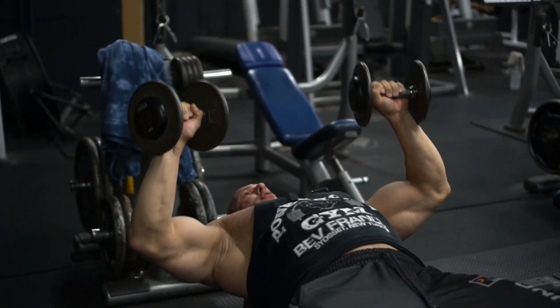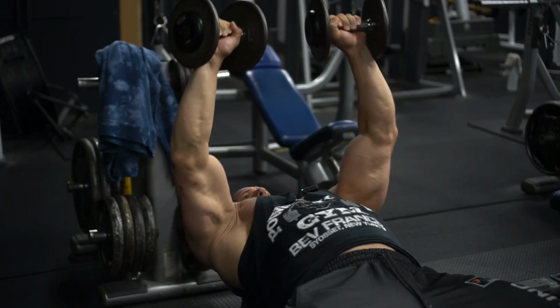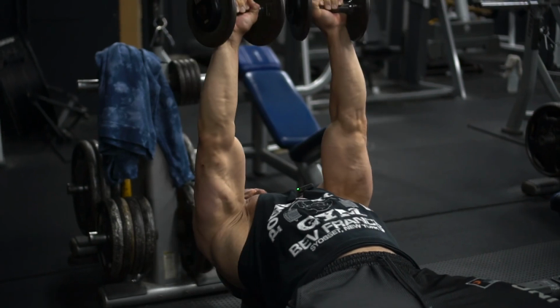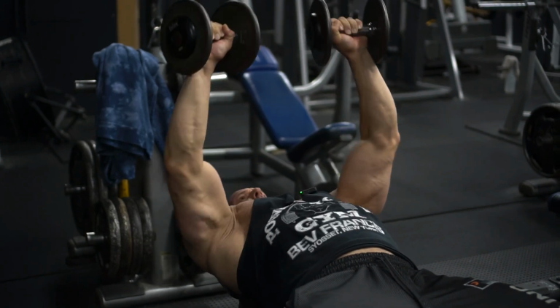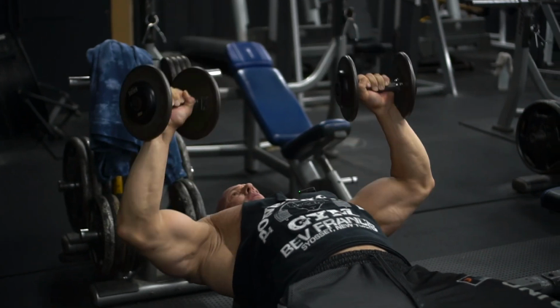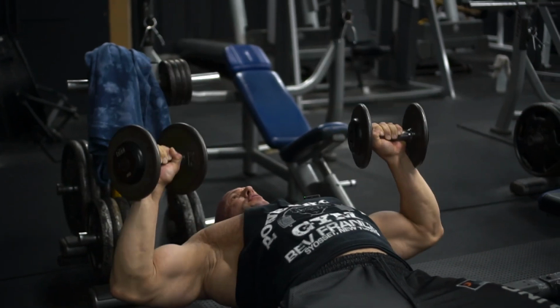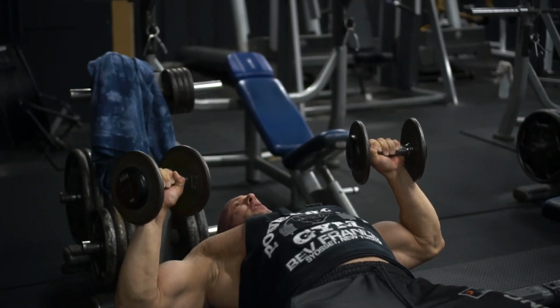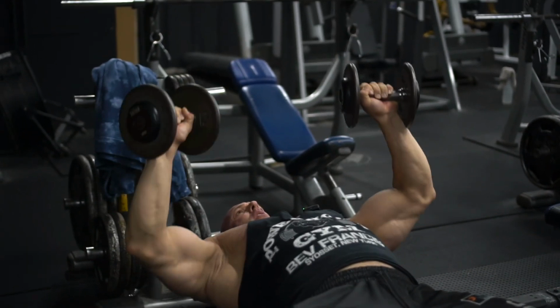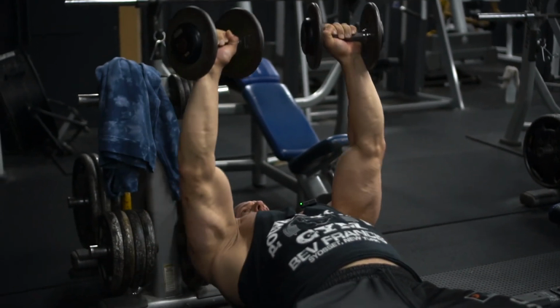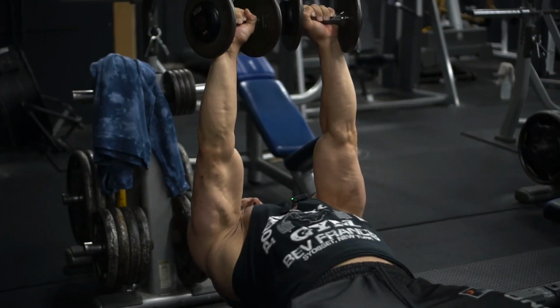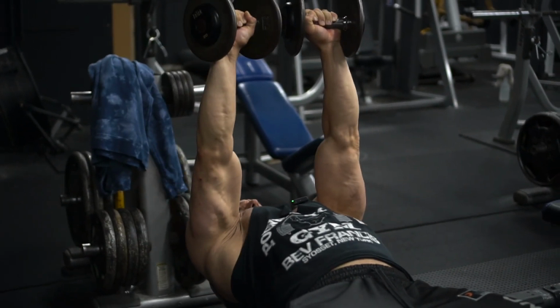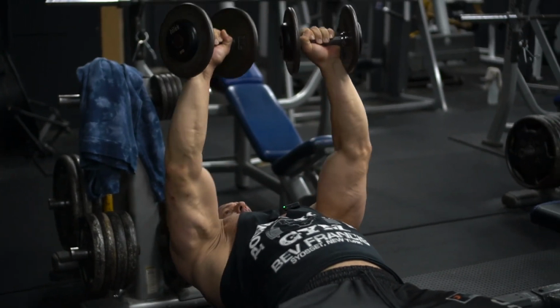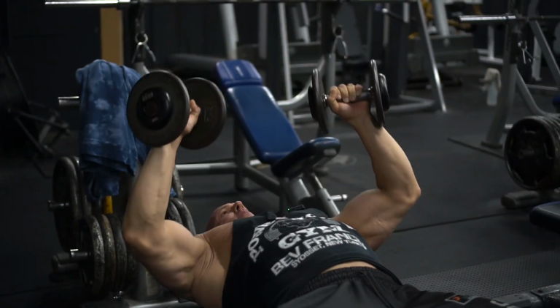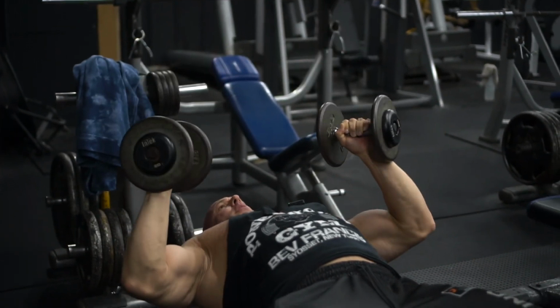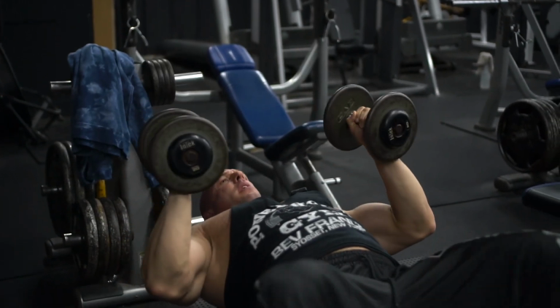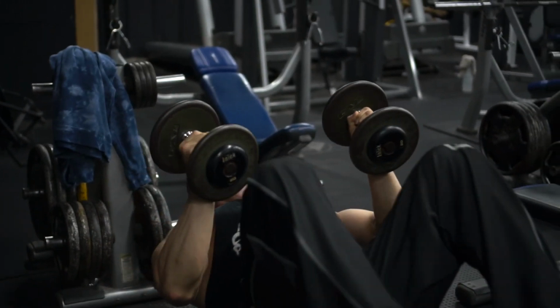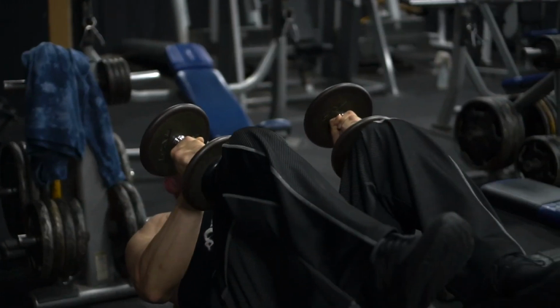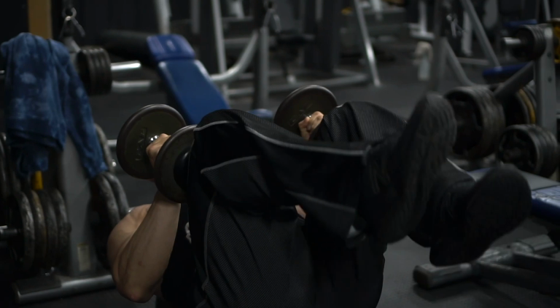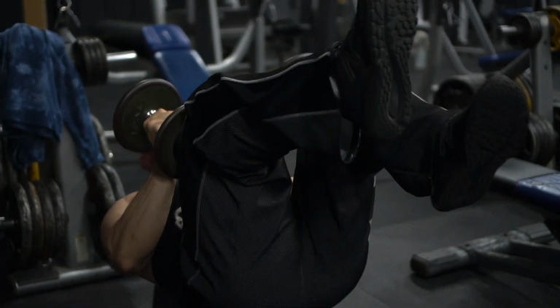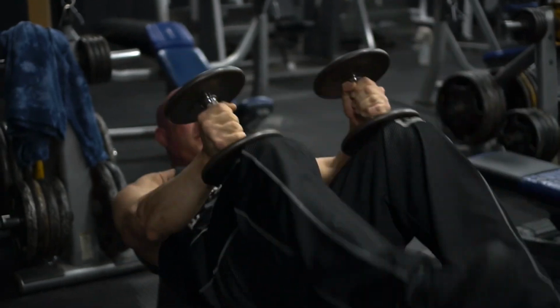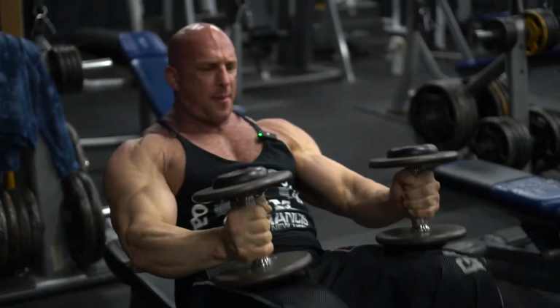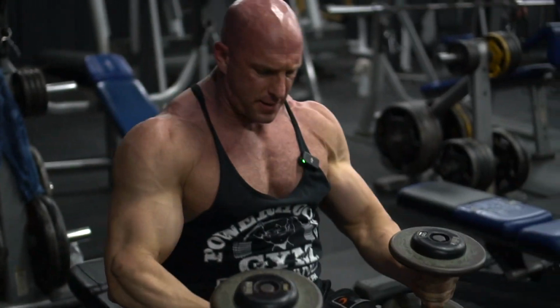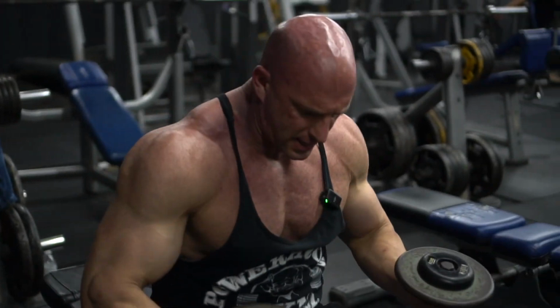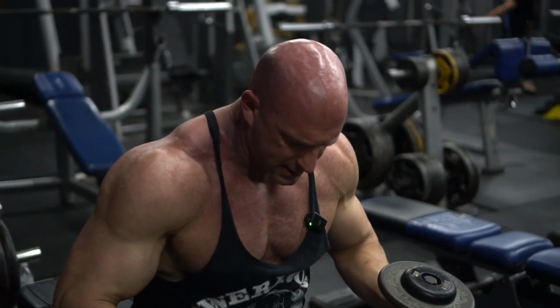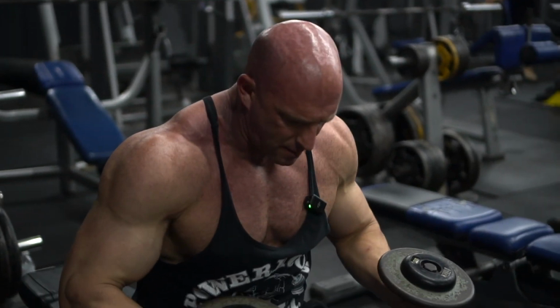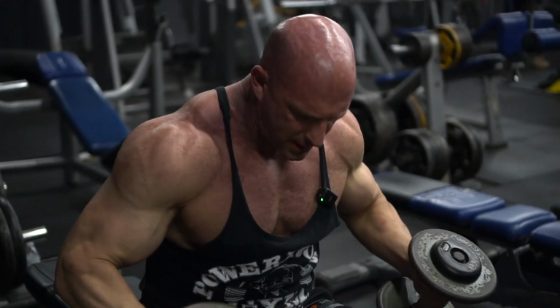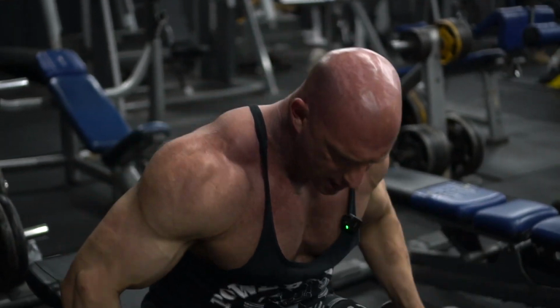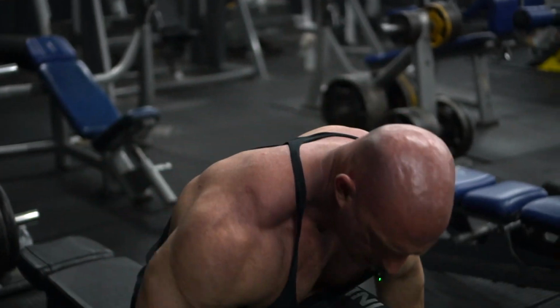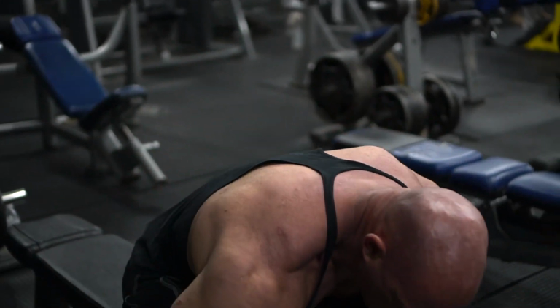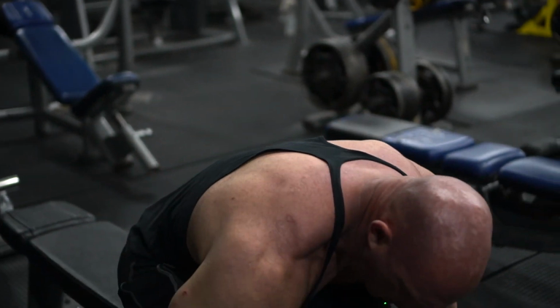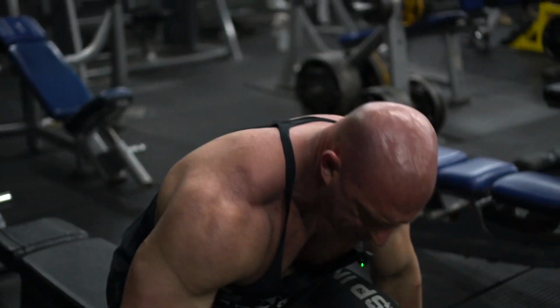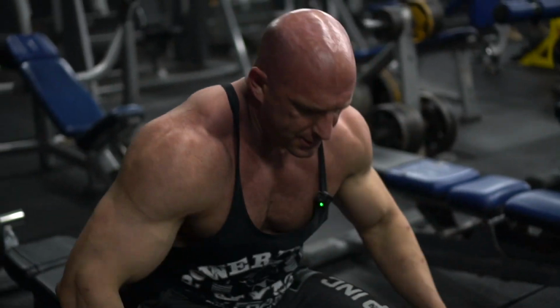Stretch, contract, stretch, contract. Whenever I'm done, I come down, top of the knees, get some momentum there, and drop the dumbbells.